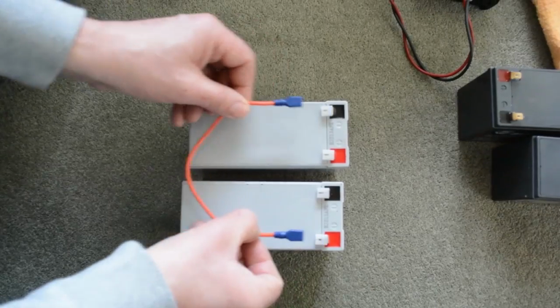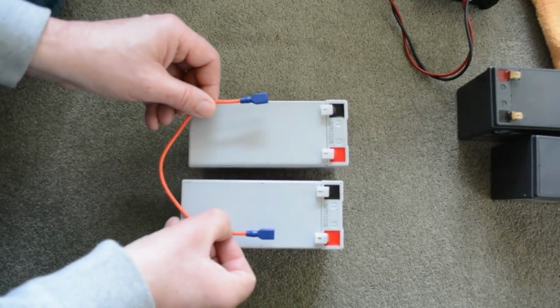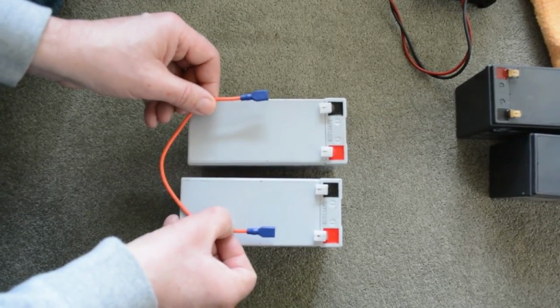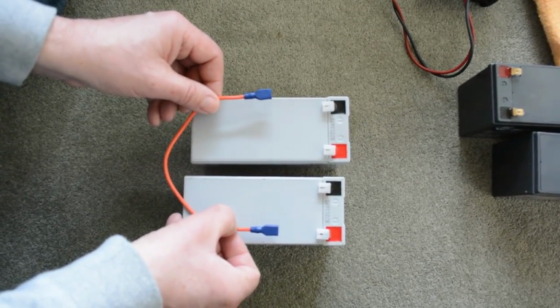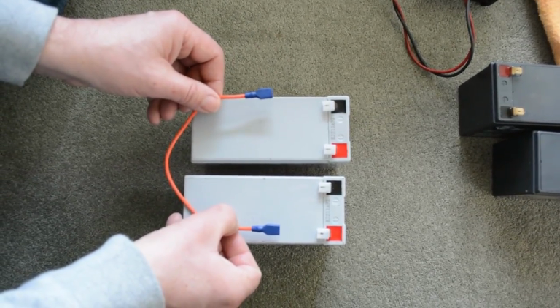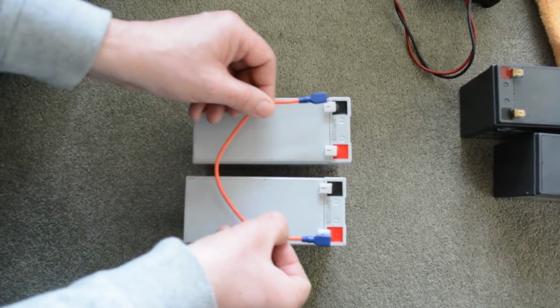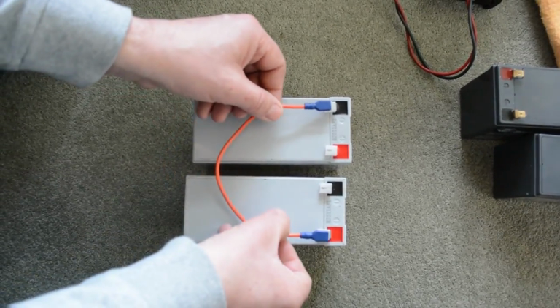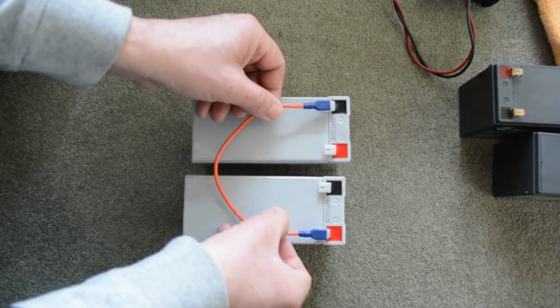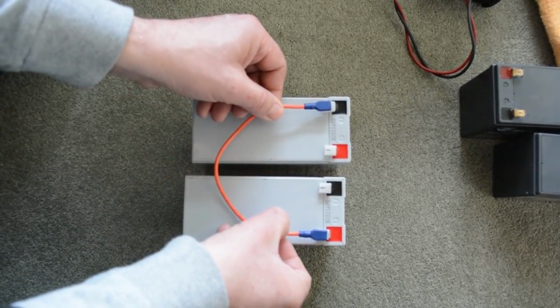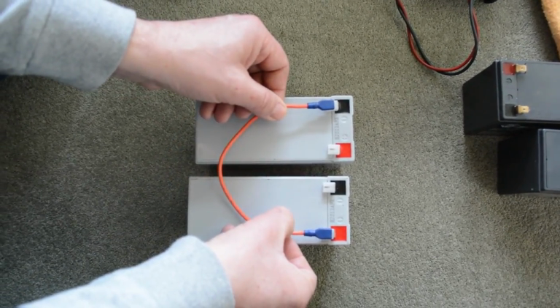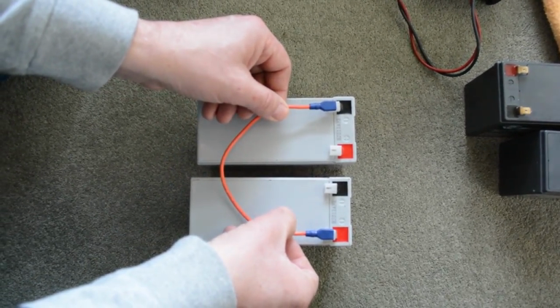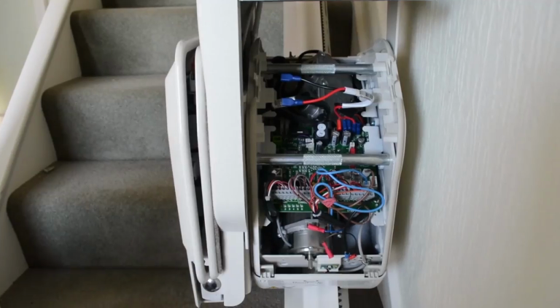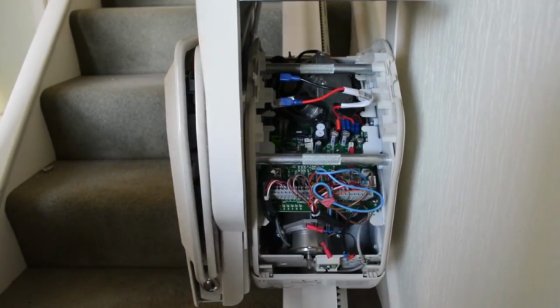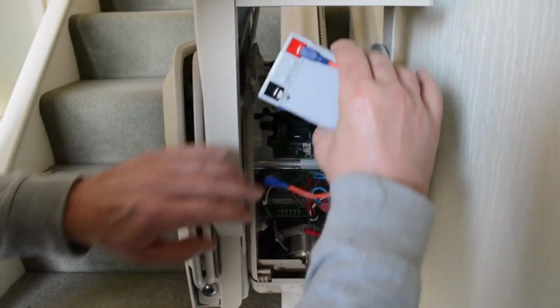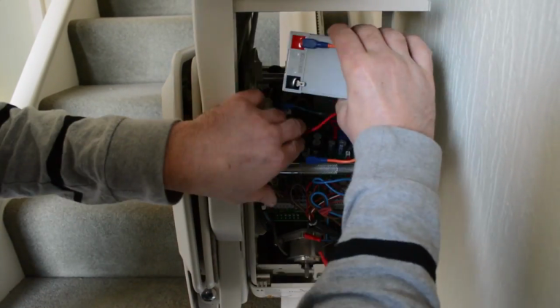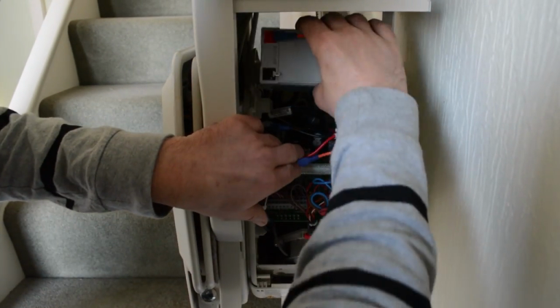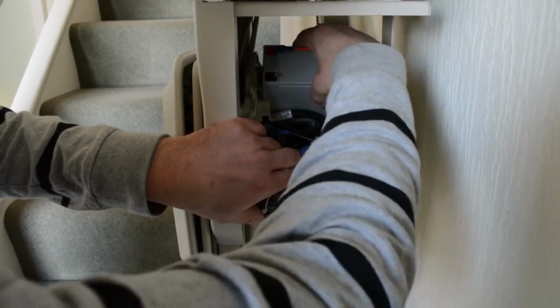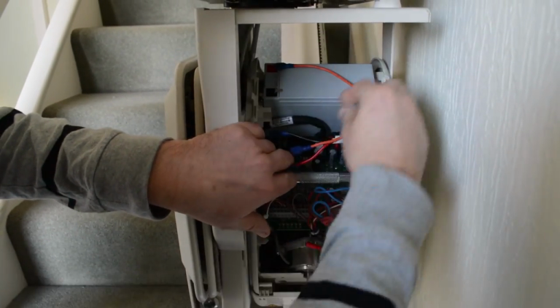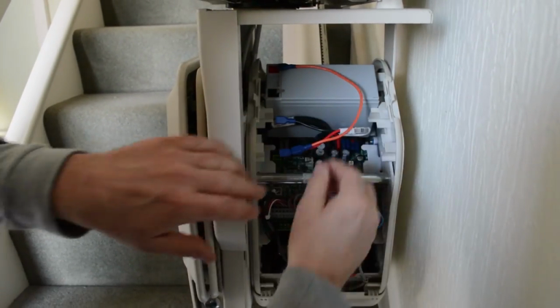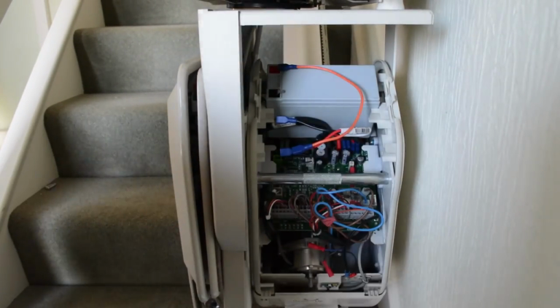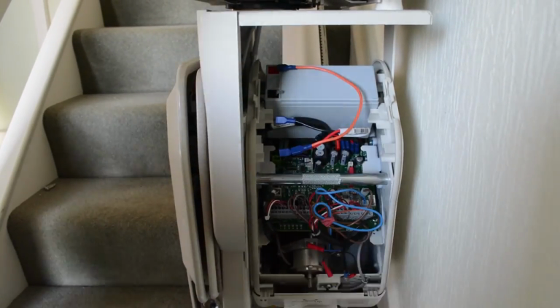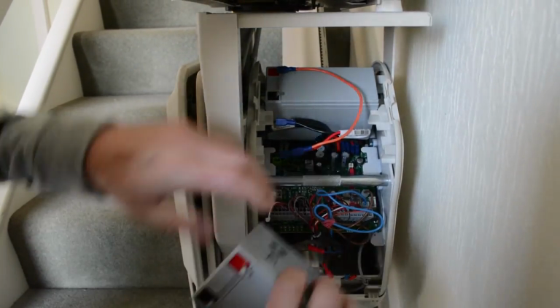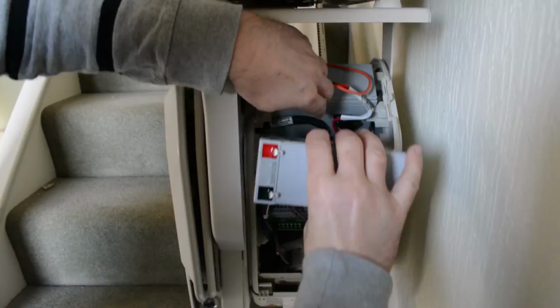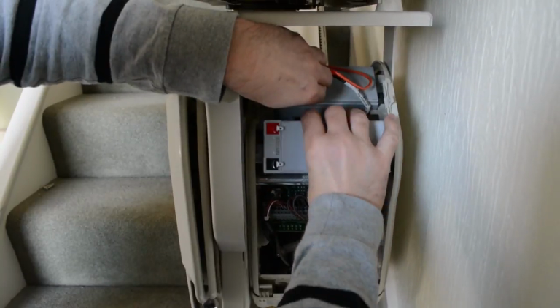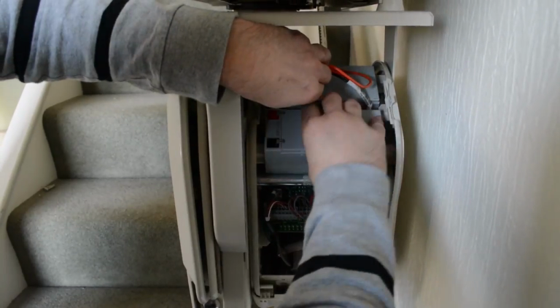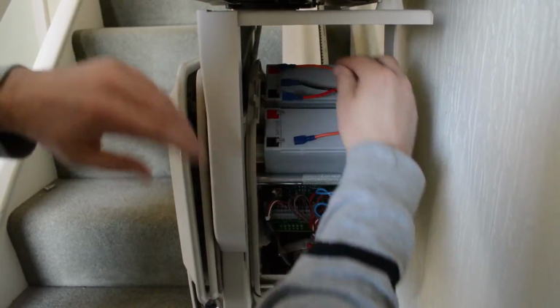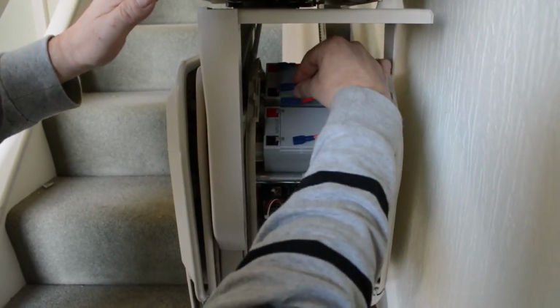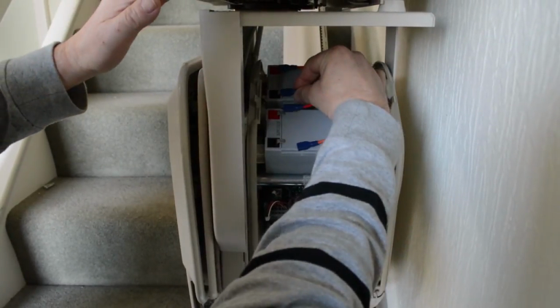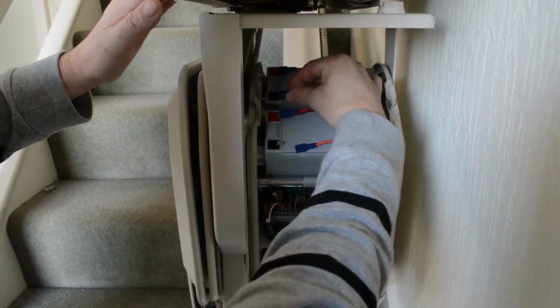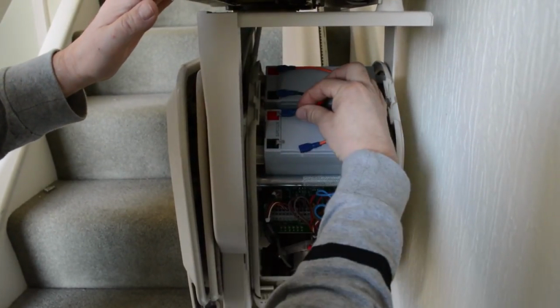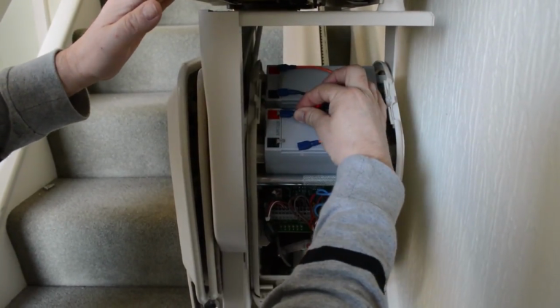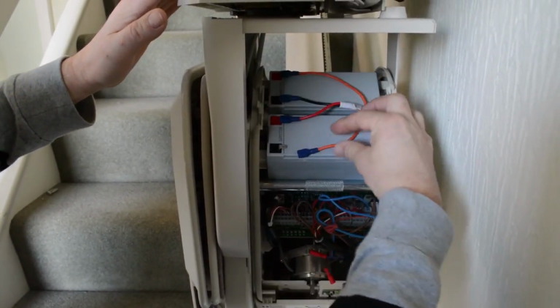The two 12 volt batteries are linked together to make 24 volts. We've already fitted the link cable on the rear battery to make it easier to install. The second battery just slots in and the leads are reconnected.